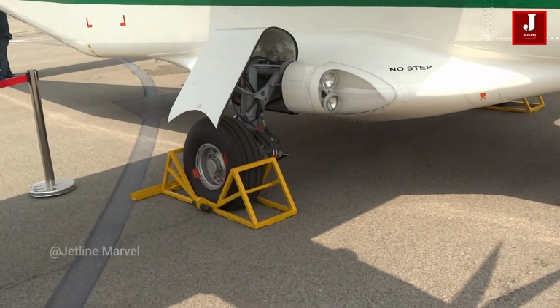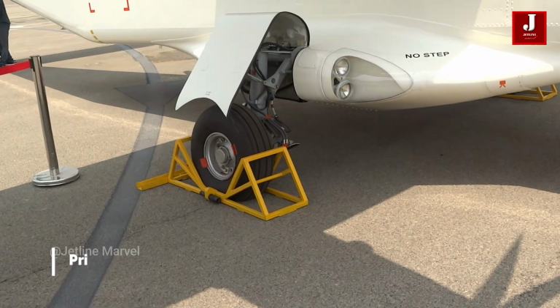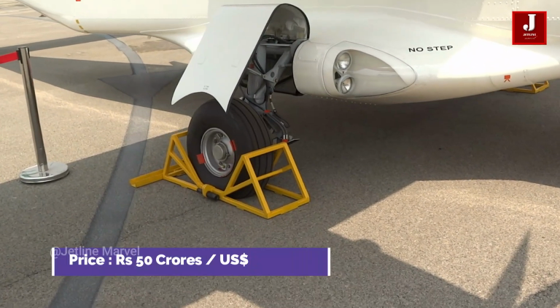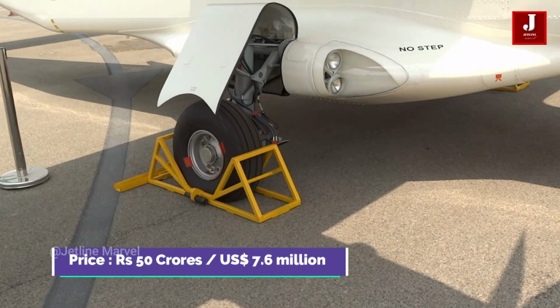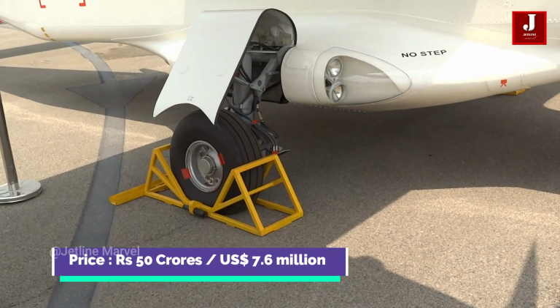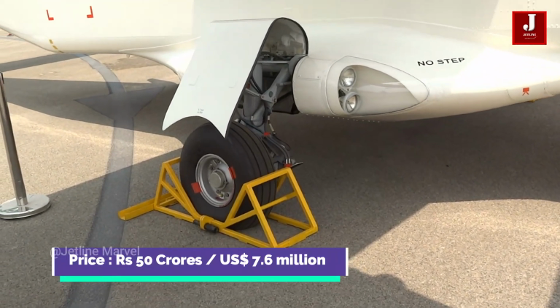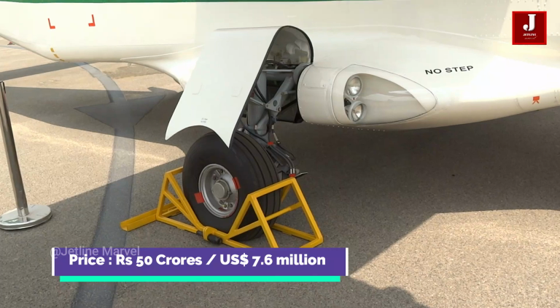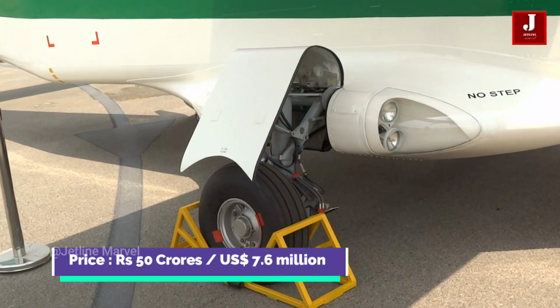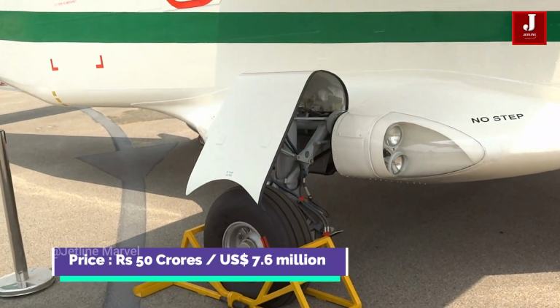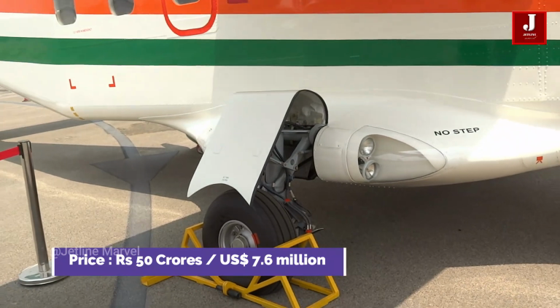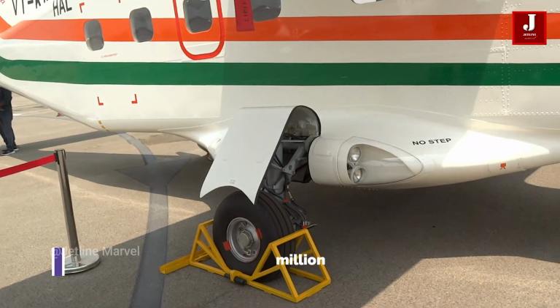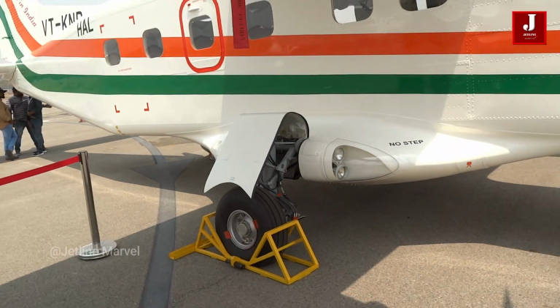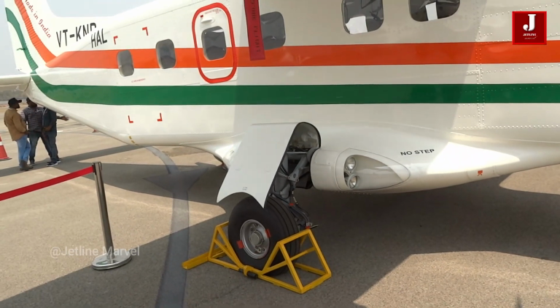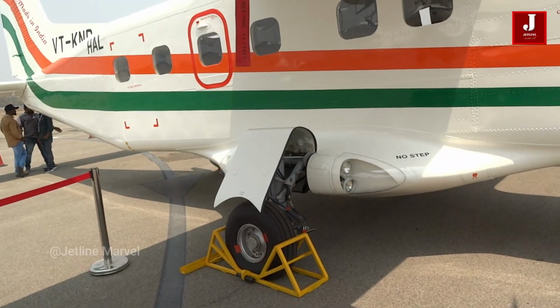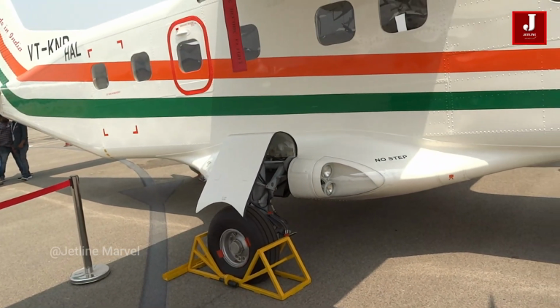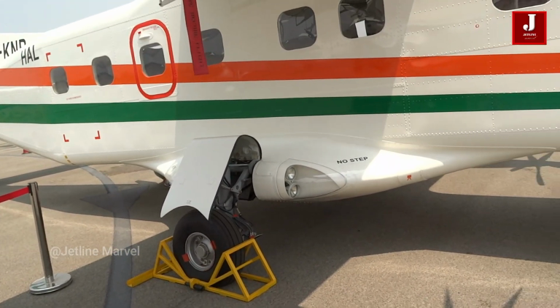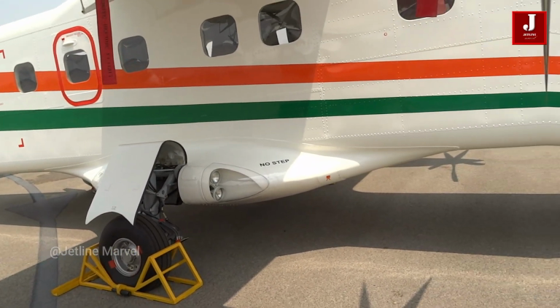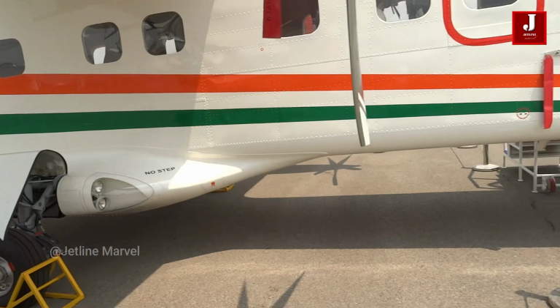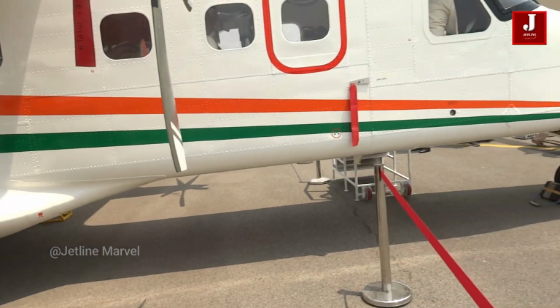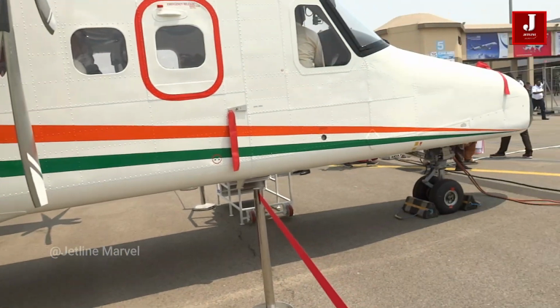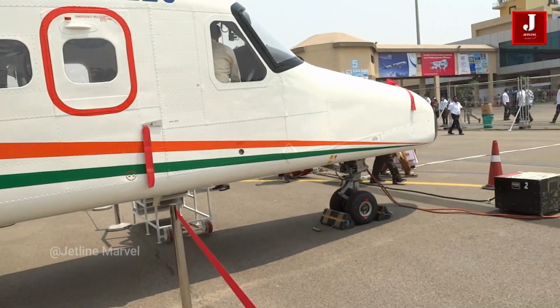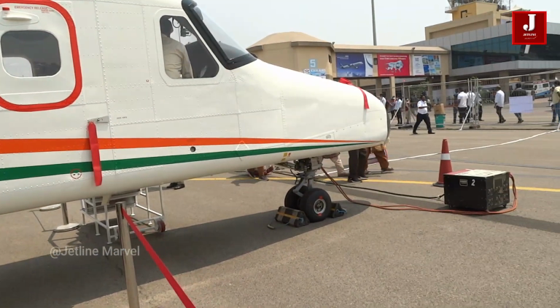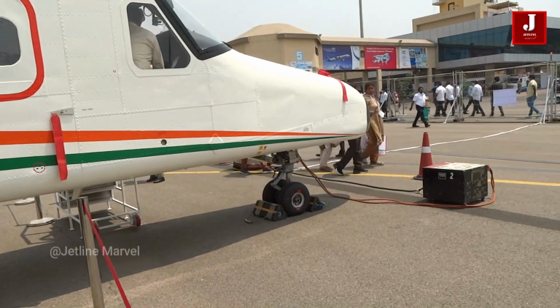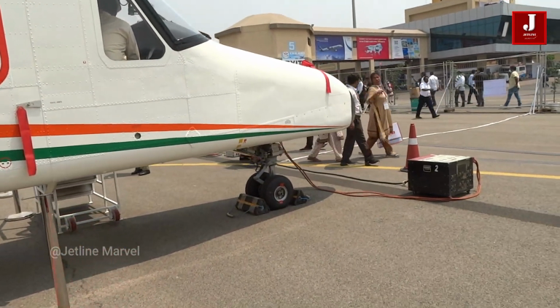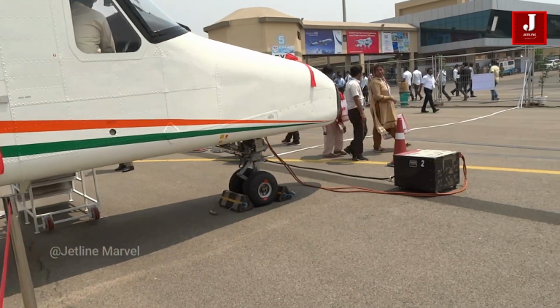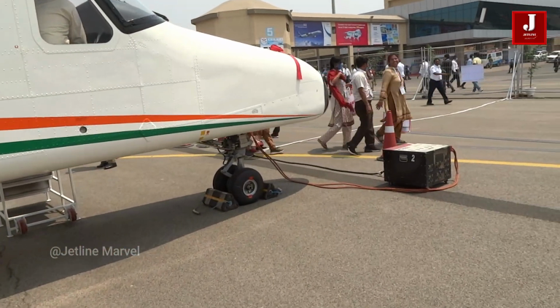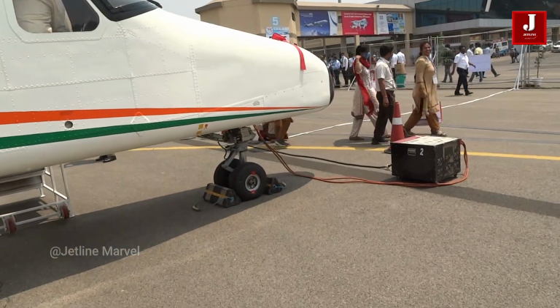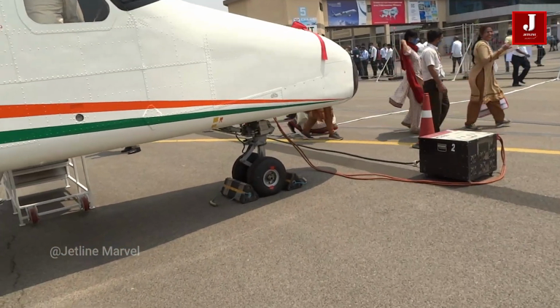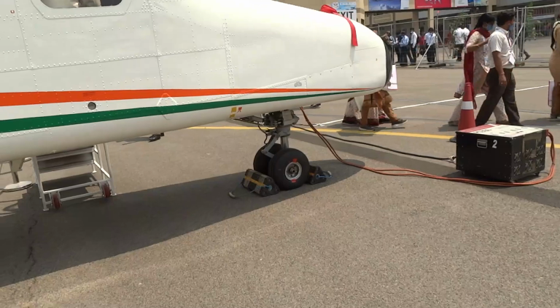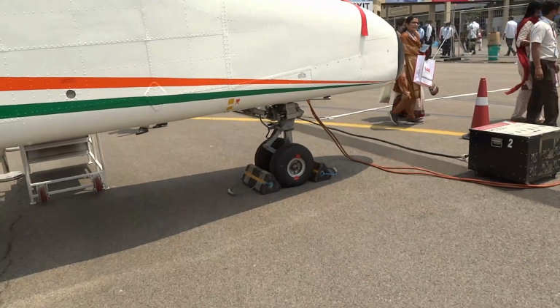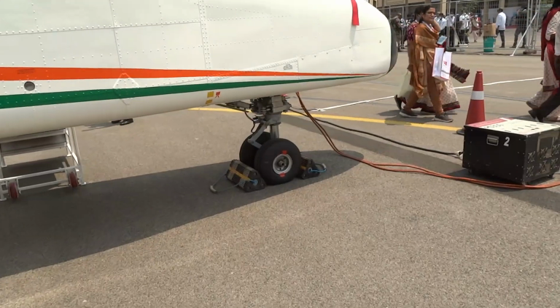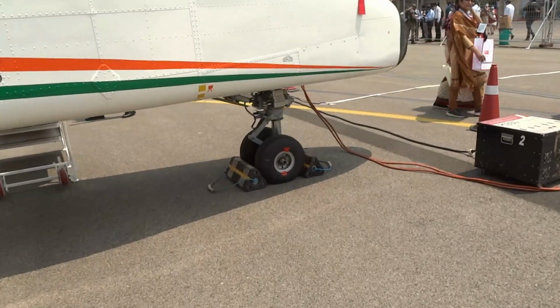This aircraft has a price tag of 50 crores in Indian rupees, or US $7.6 million dollars. Please let us know what you think about this plane in the comments. Please subscribe to our channel if you are new to it.